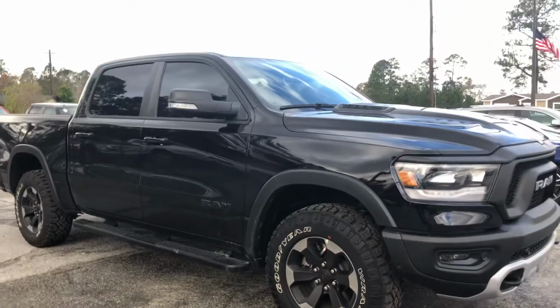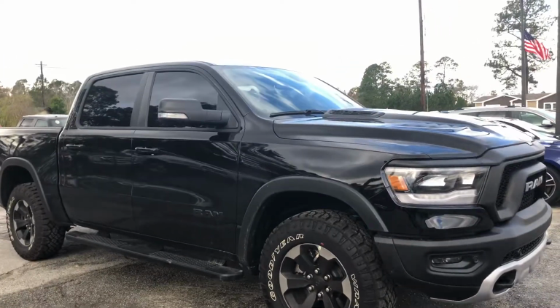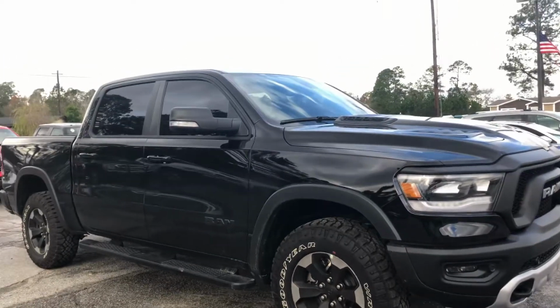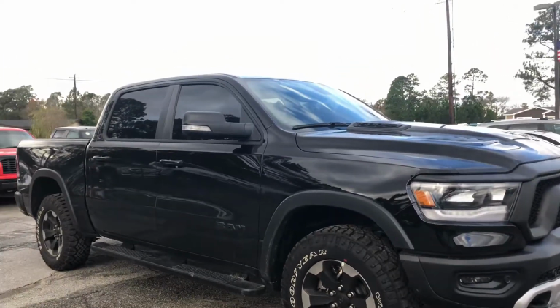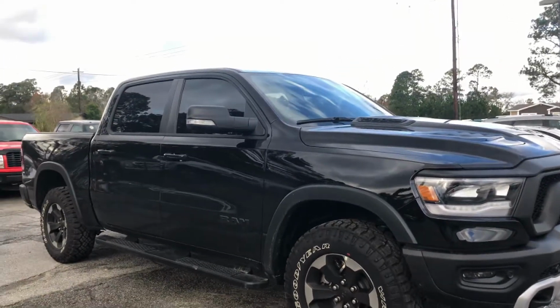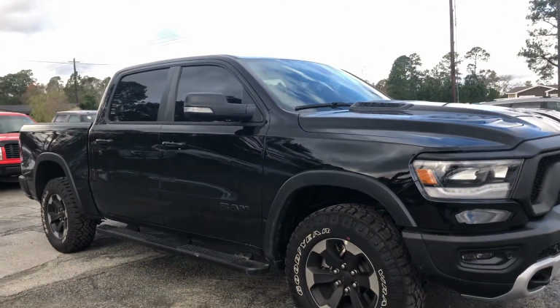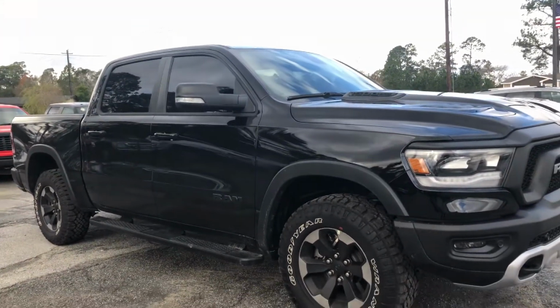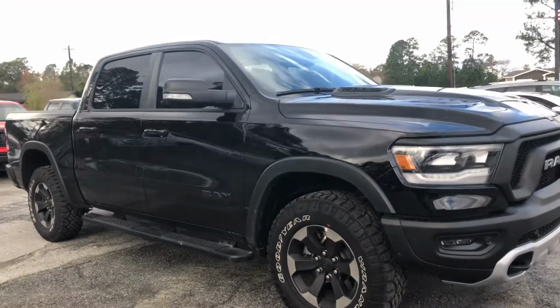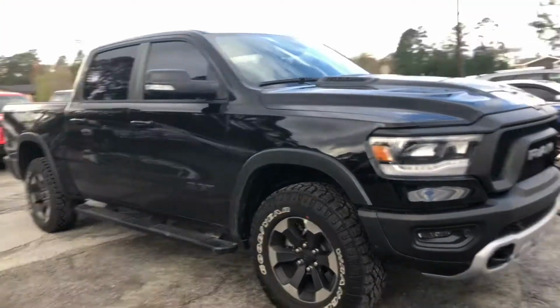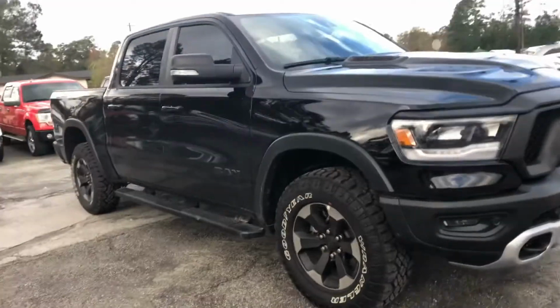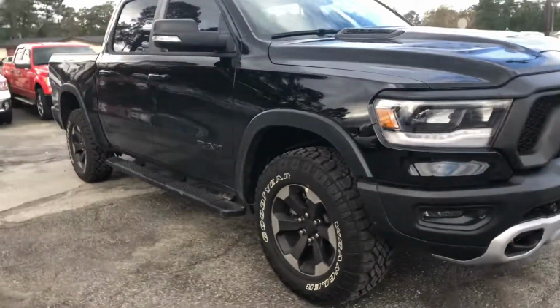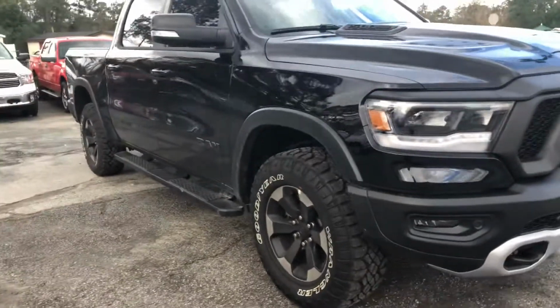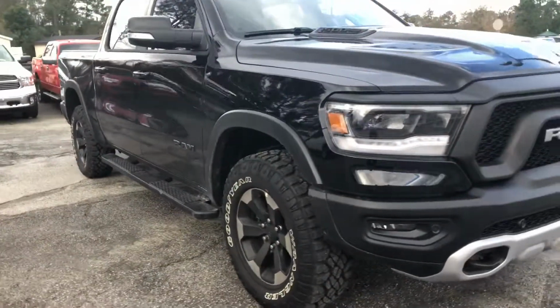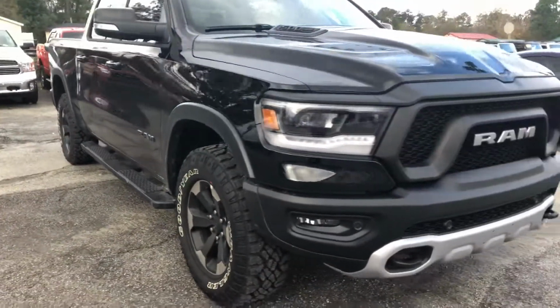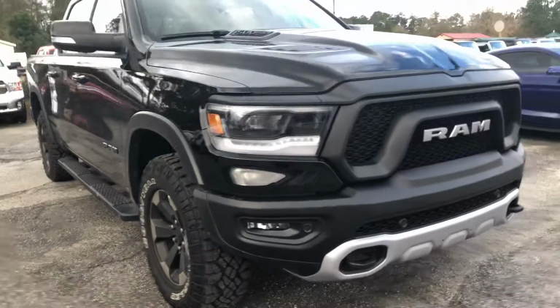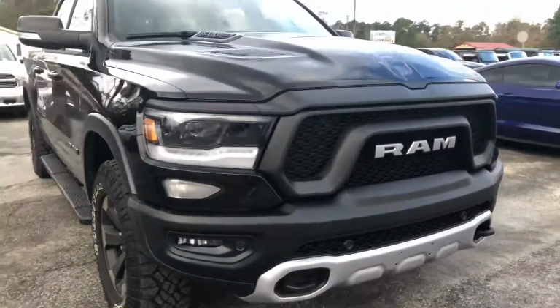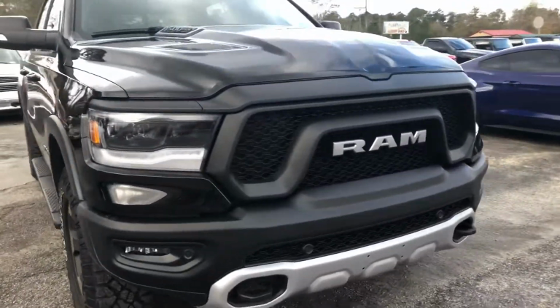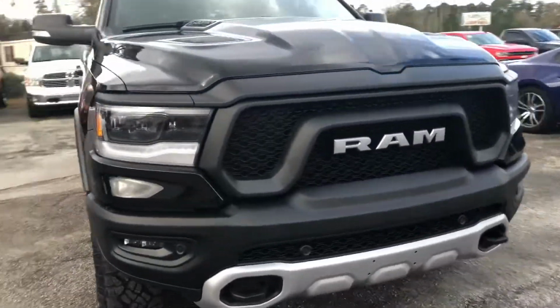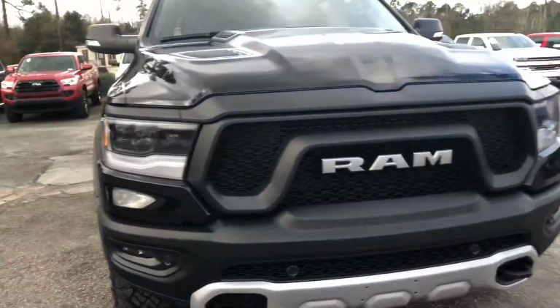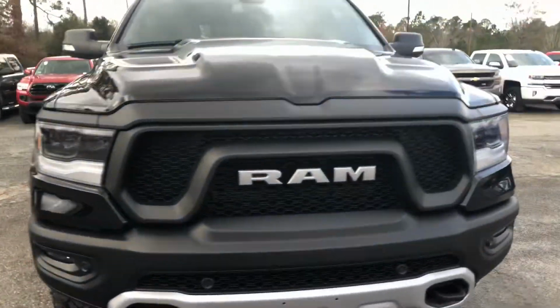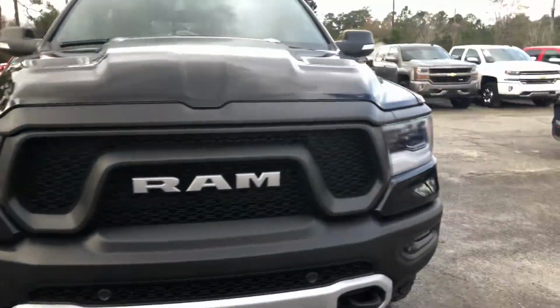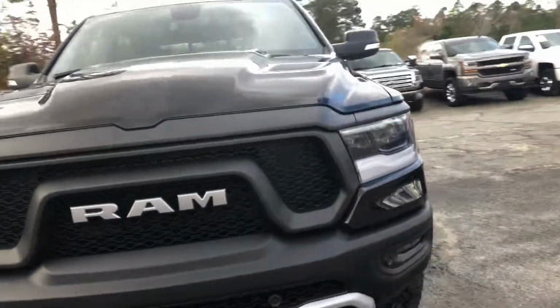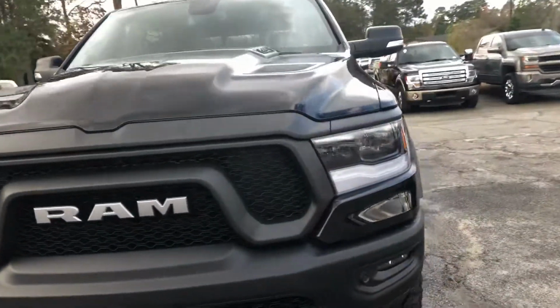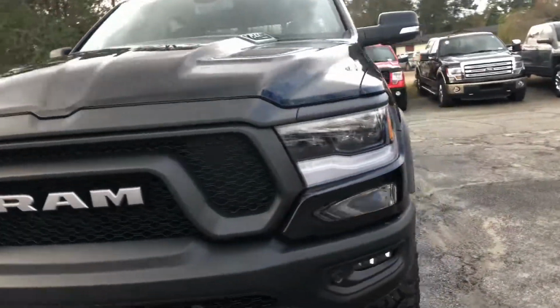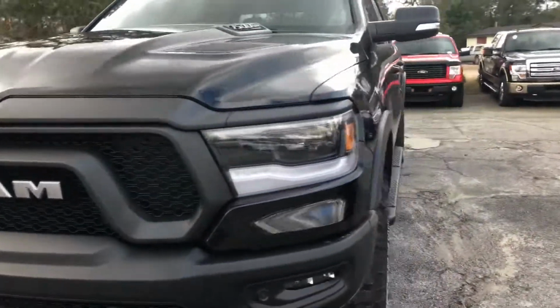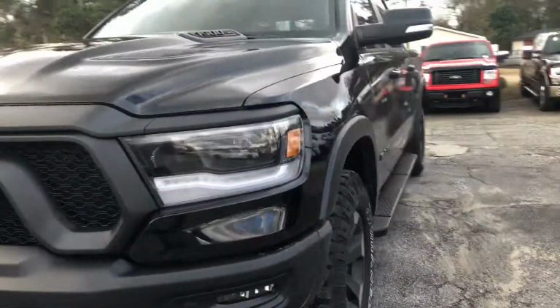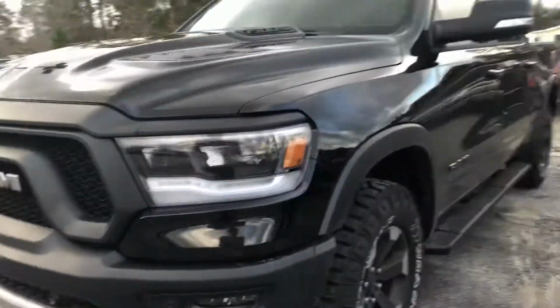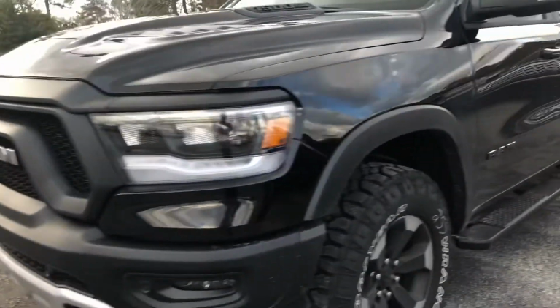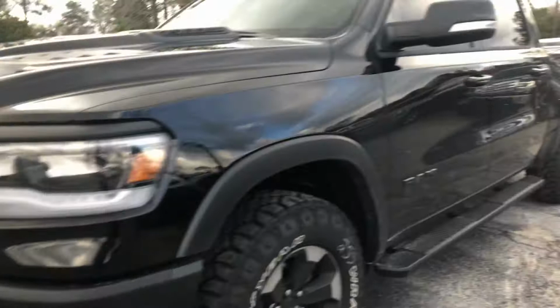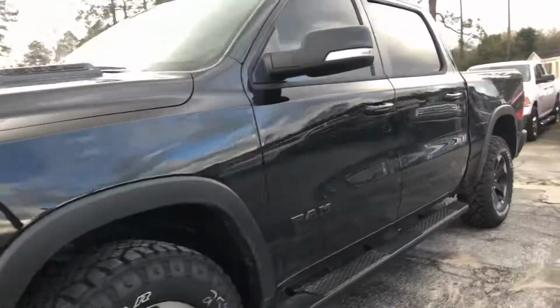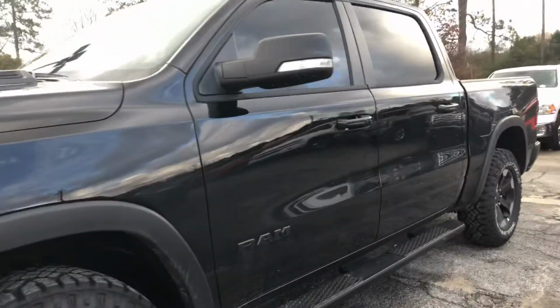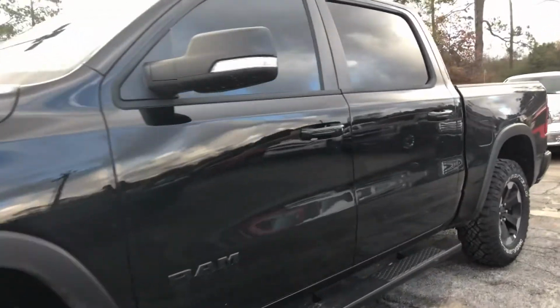This is the most capable Ram that there is so far. You can see that you've already got running boards on it. You've got sensors there on the front, fog lights, and tow hooks as well.